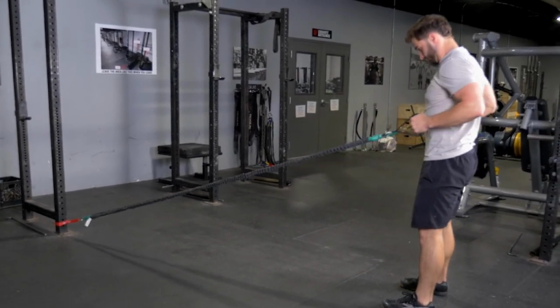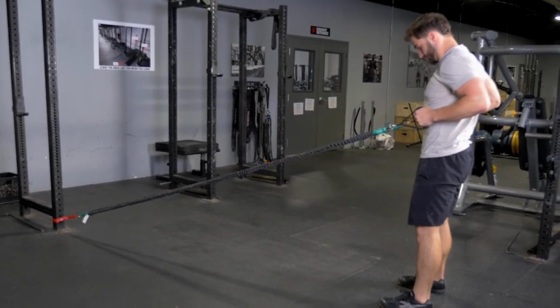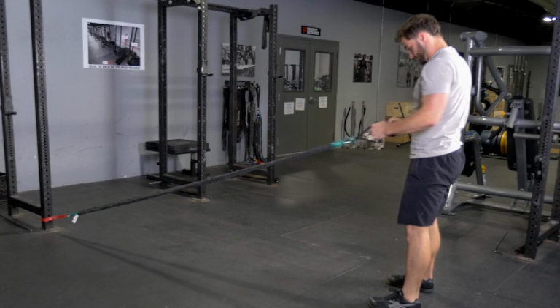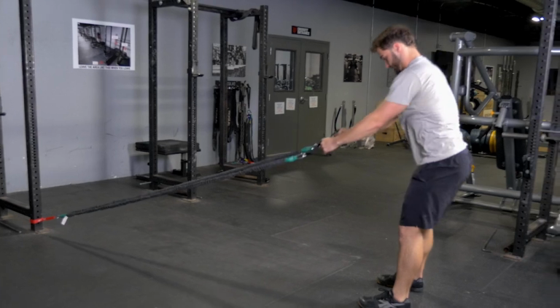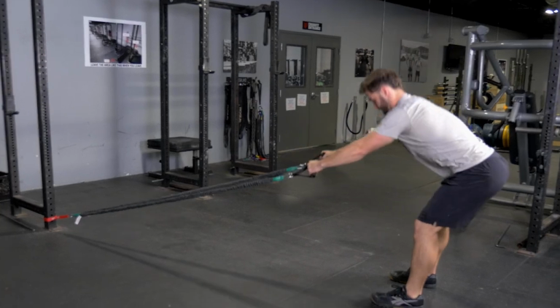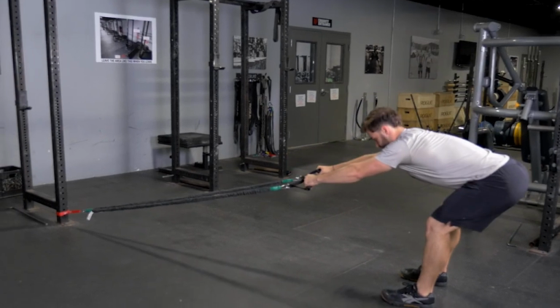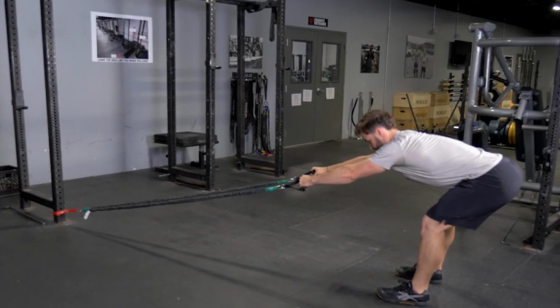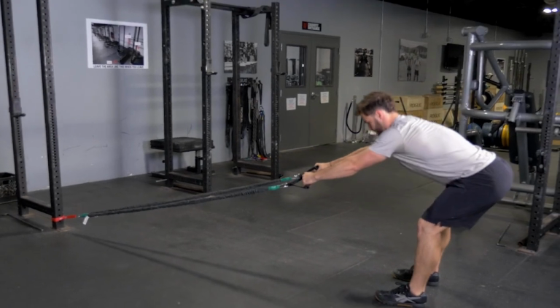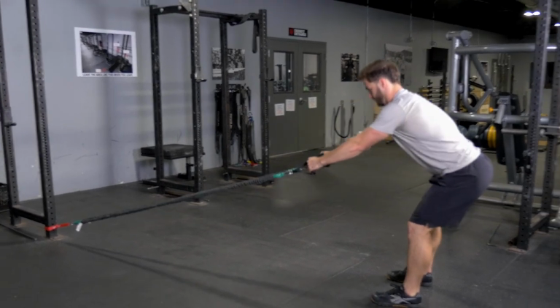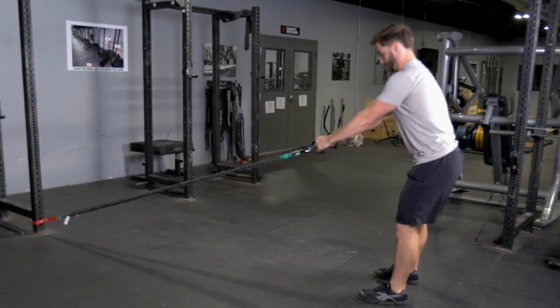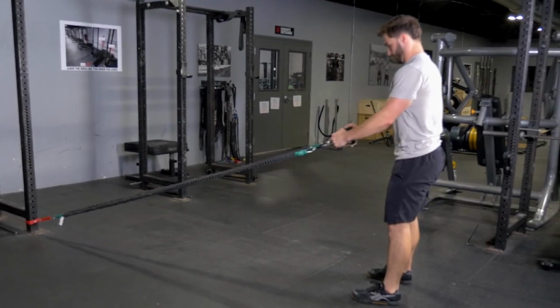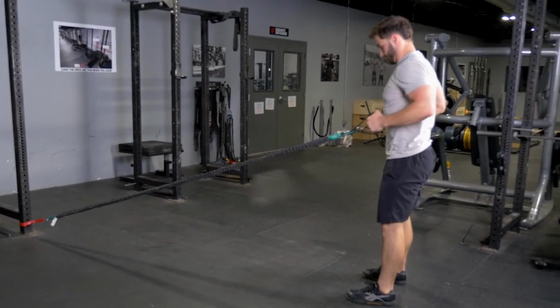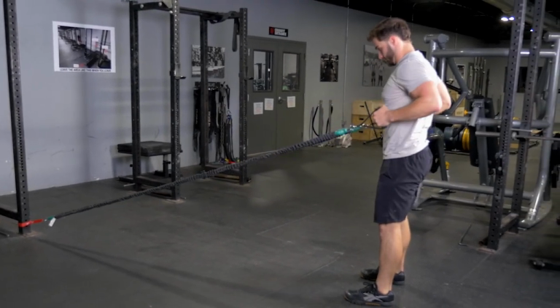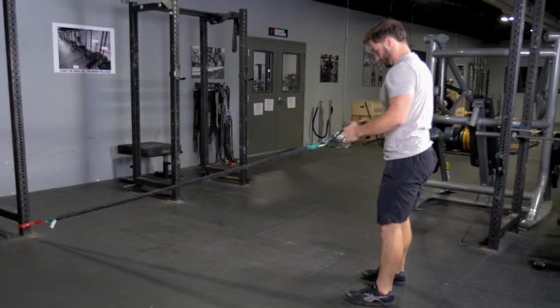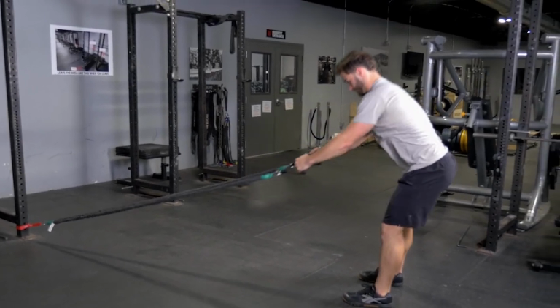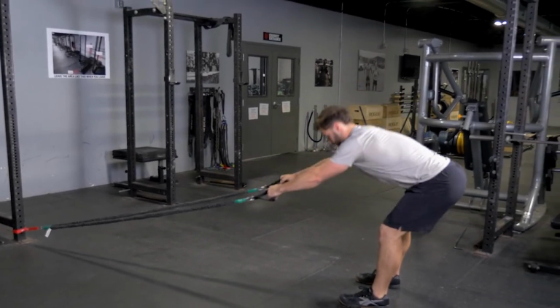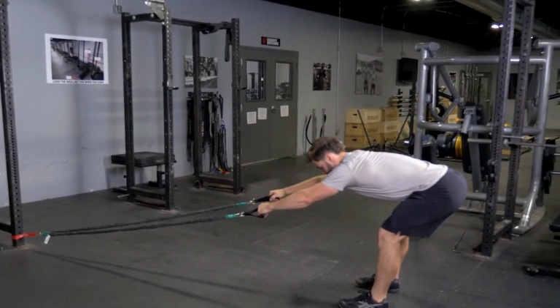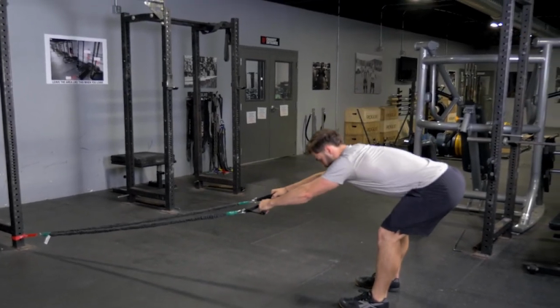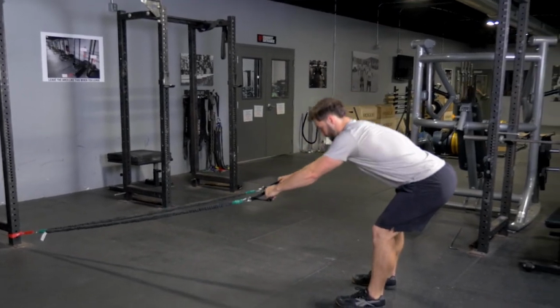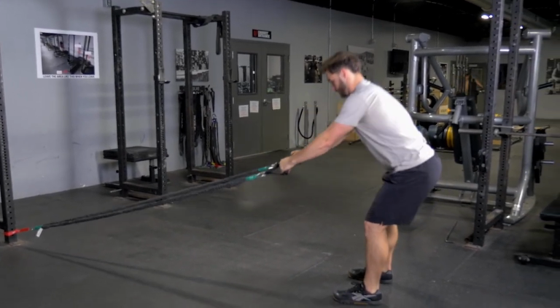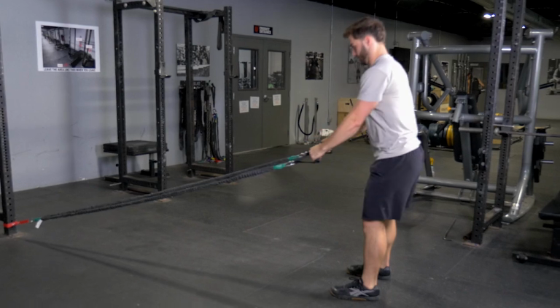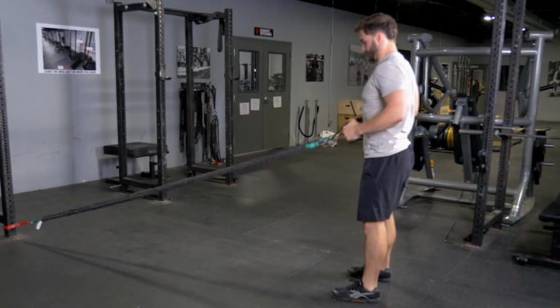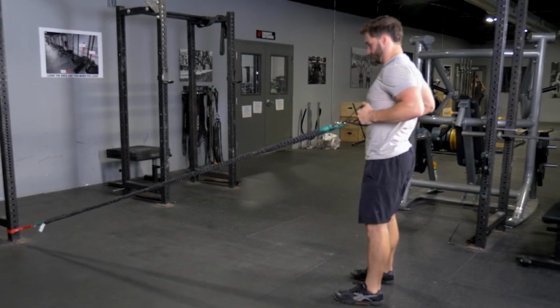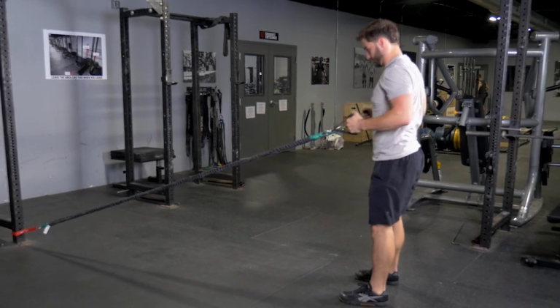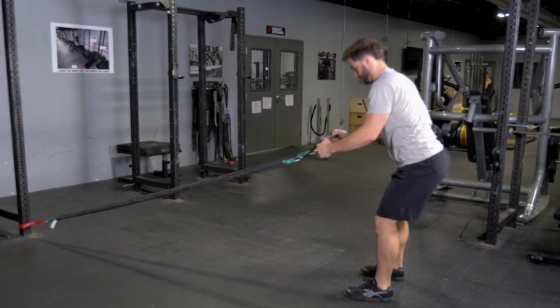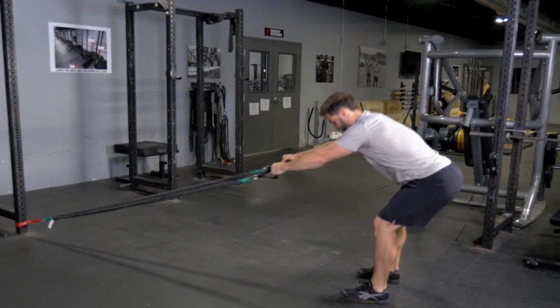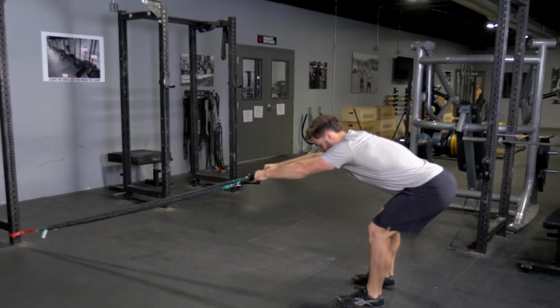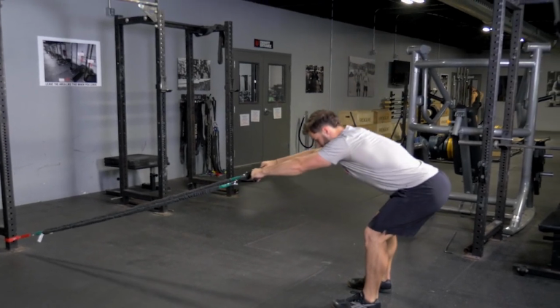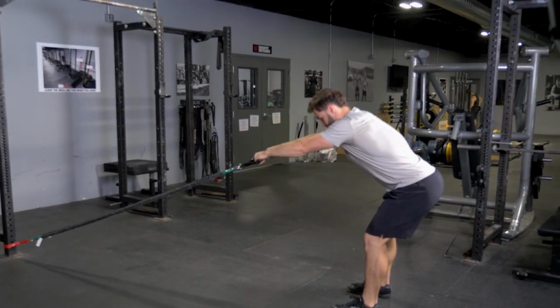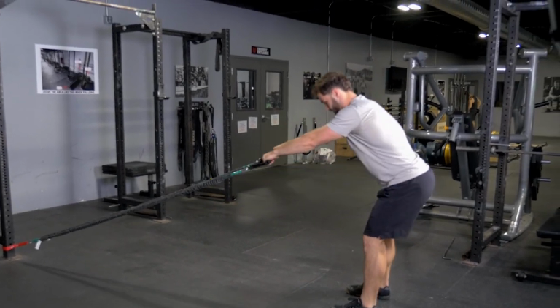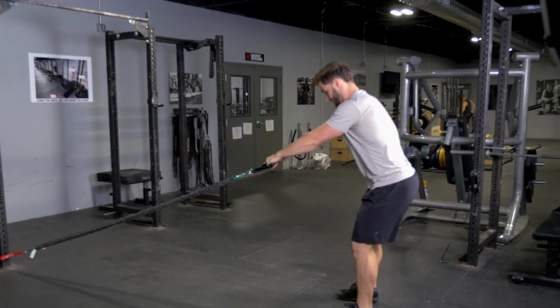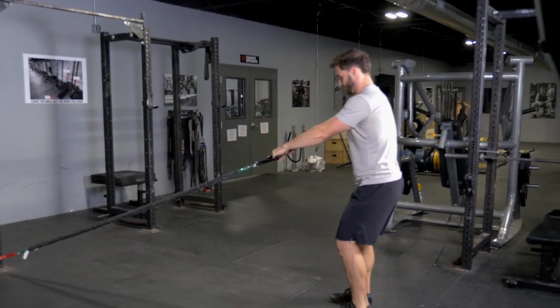Then, extend up, rowing back by squeezing your shoulders back, pulling your elbows back, and bringing your hands to your lower ribcage. Extend out again and repeat.